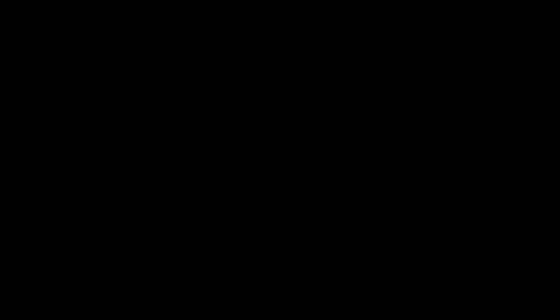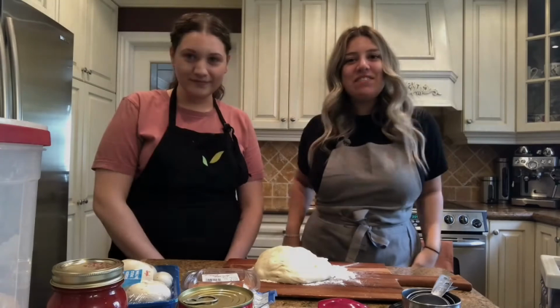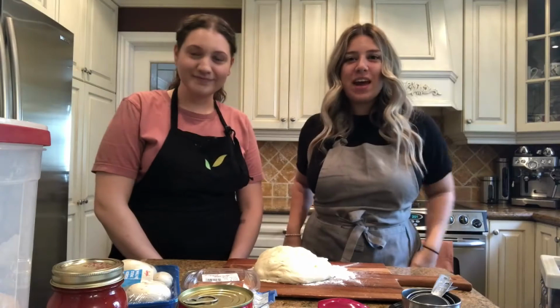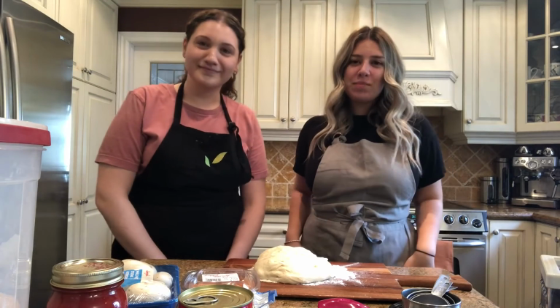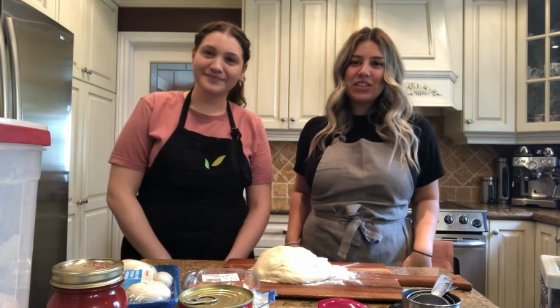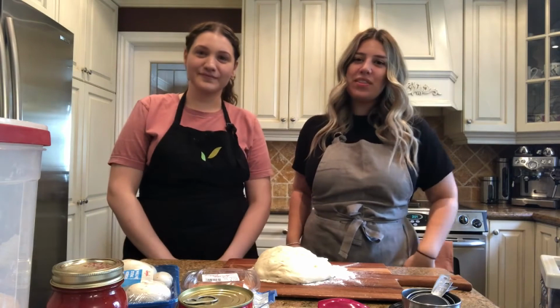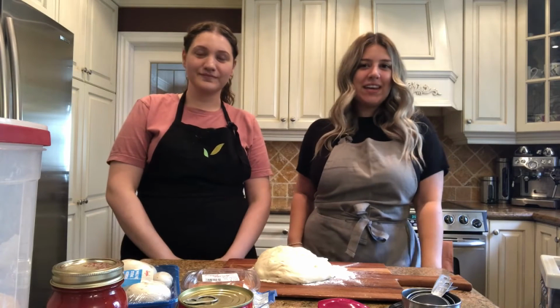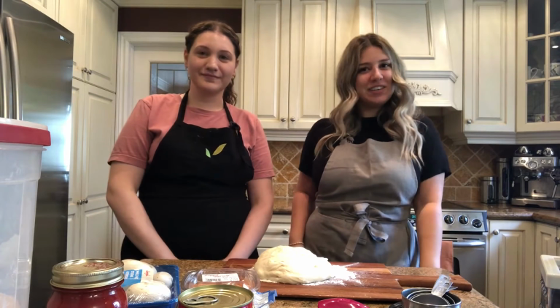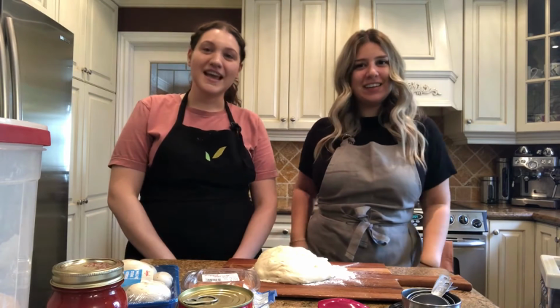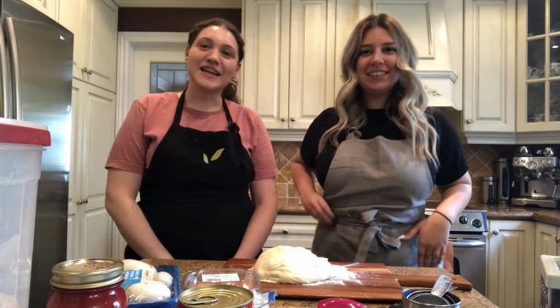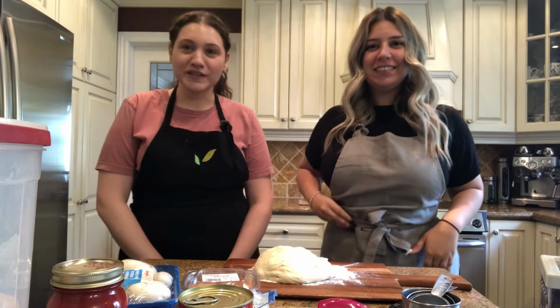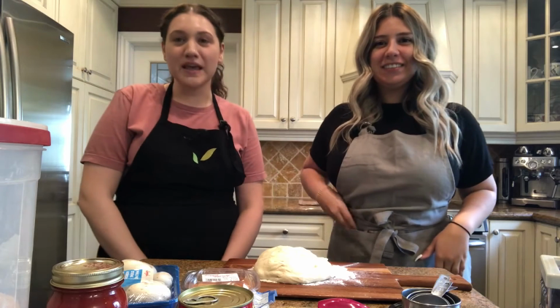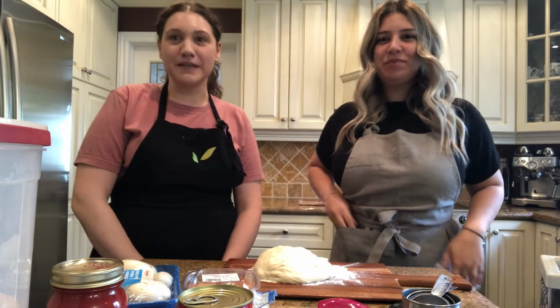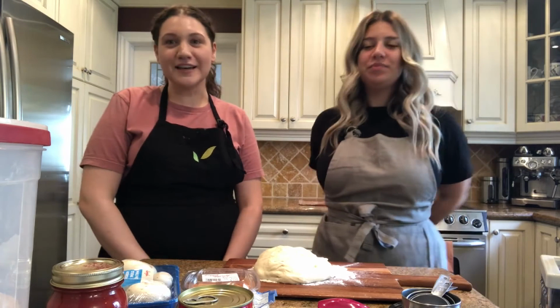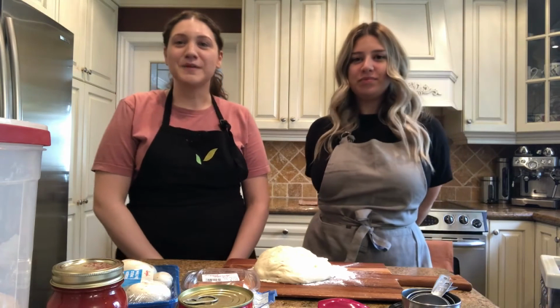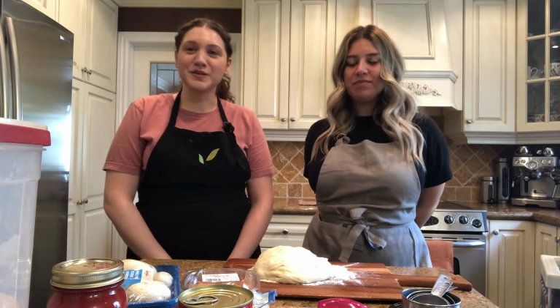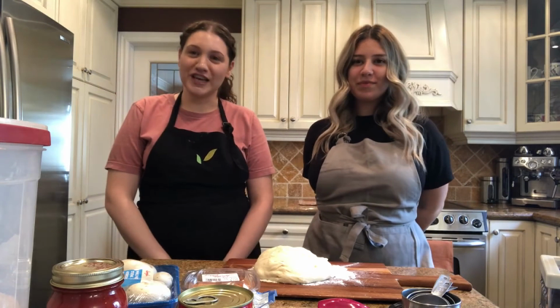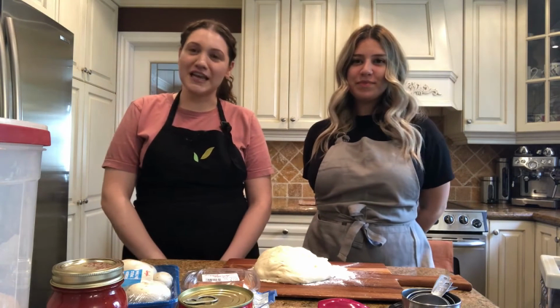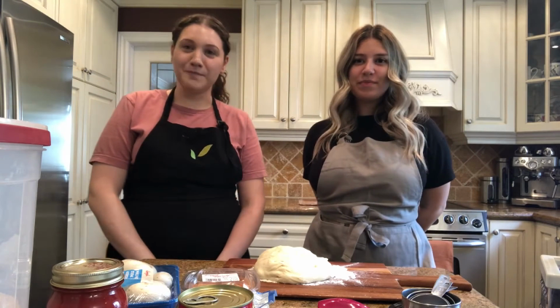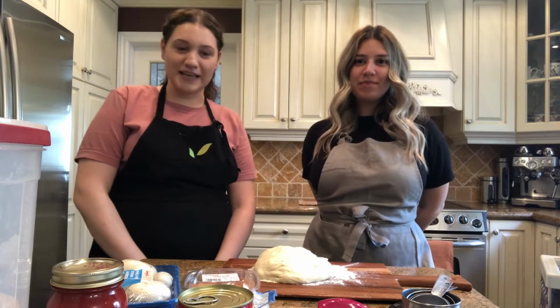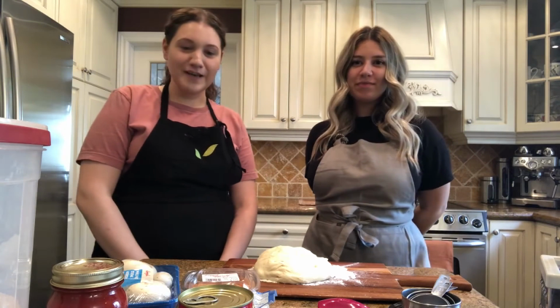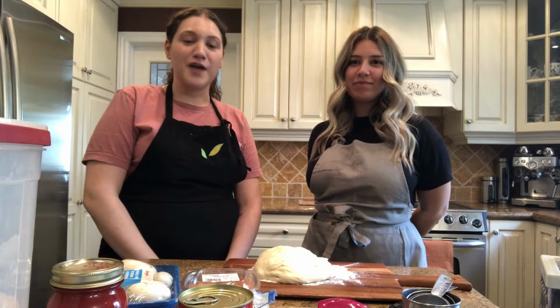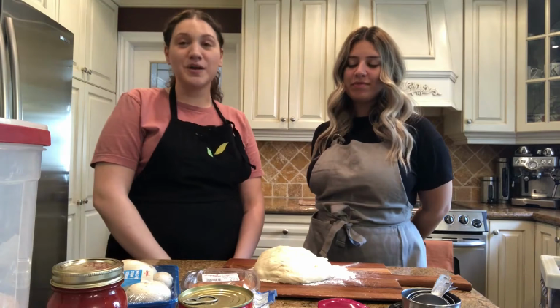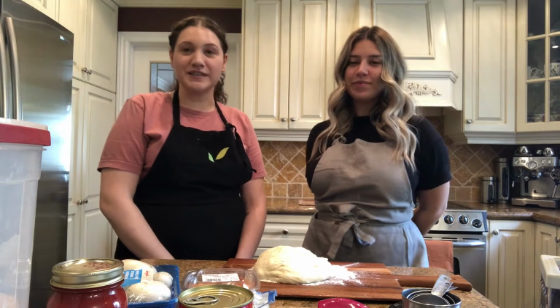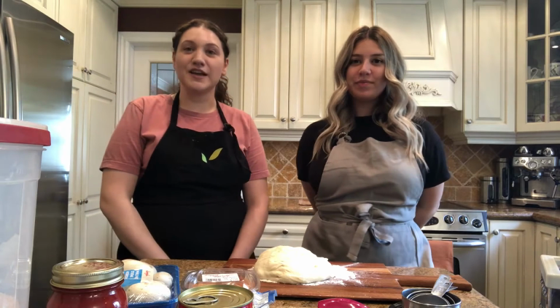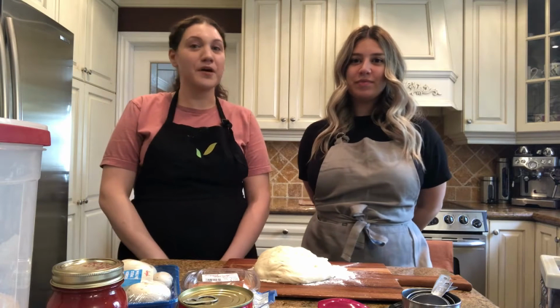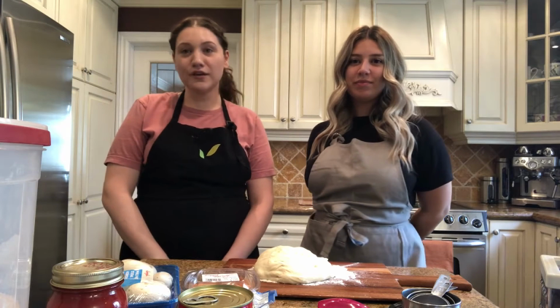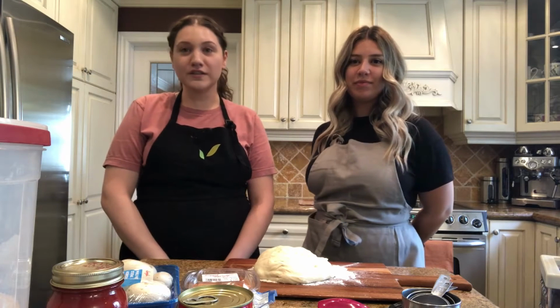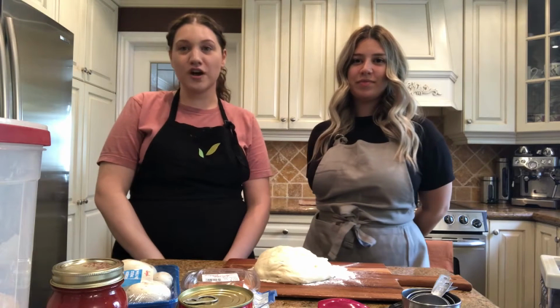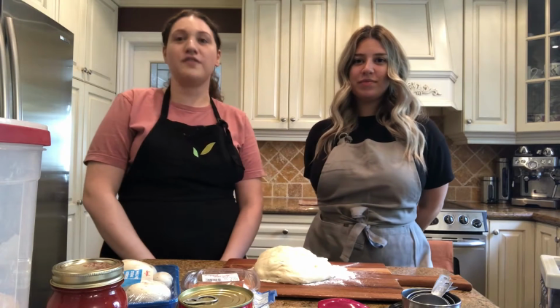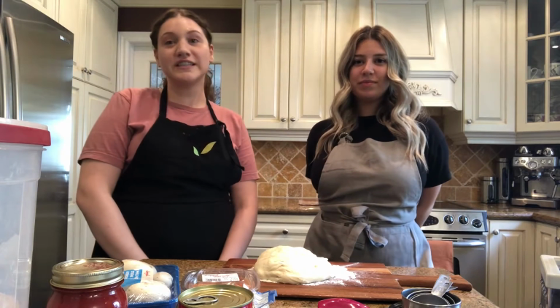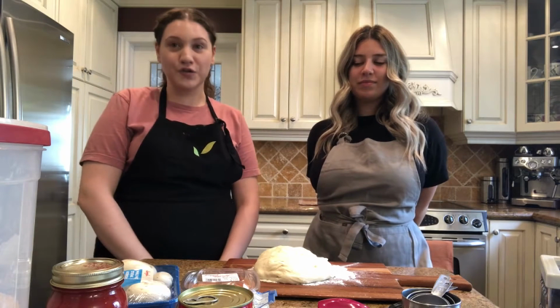Hi everyone and welcome back to Cooking with Kaylee and Teresa. Today we're going to be making pizza. Pizza was originated in Naples, Italy, and what's great about pizza is that you can put any ingredients on top and they're going to taste great.